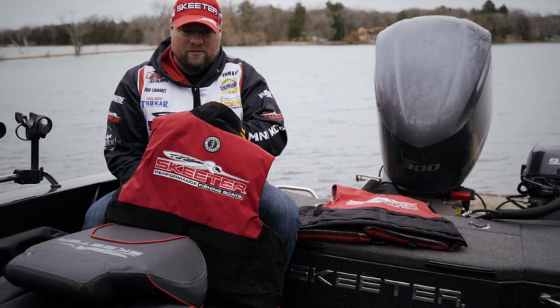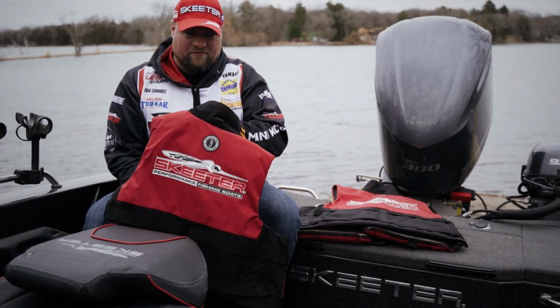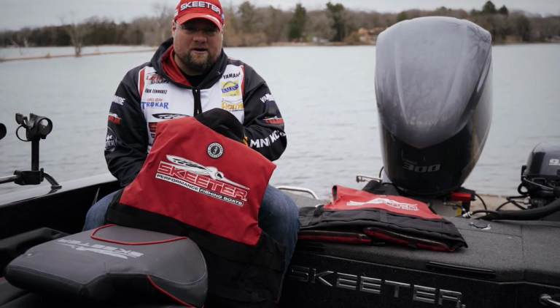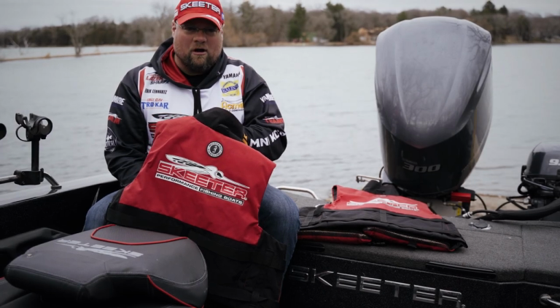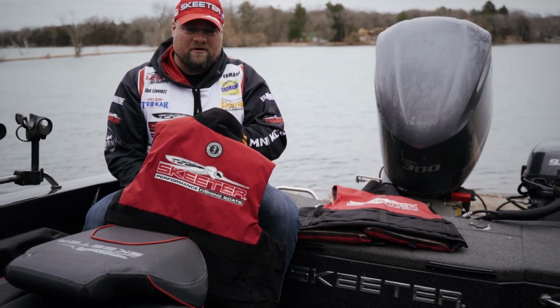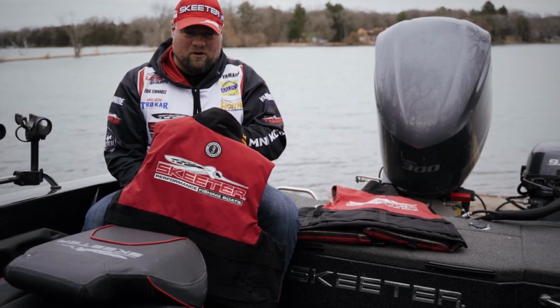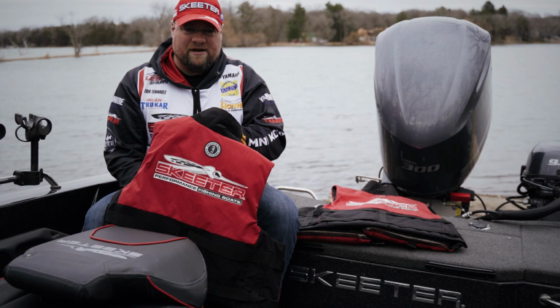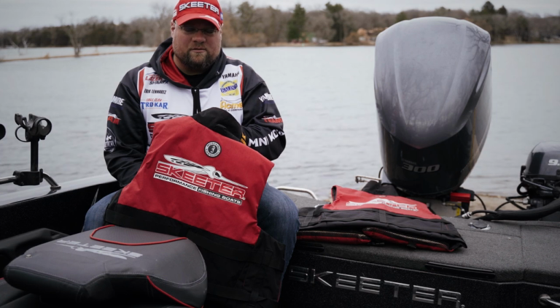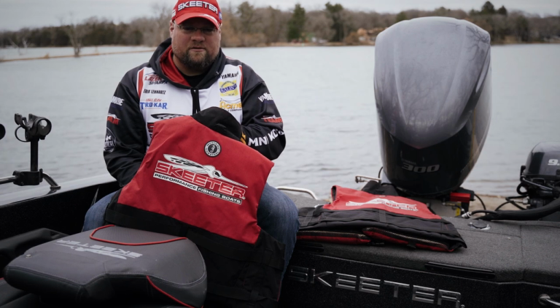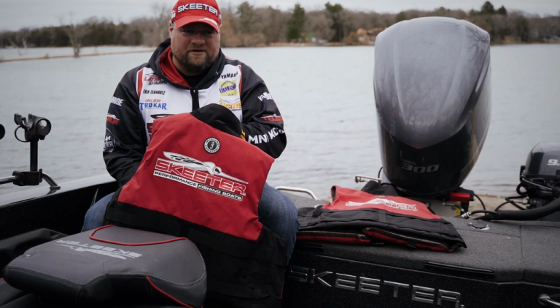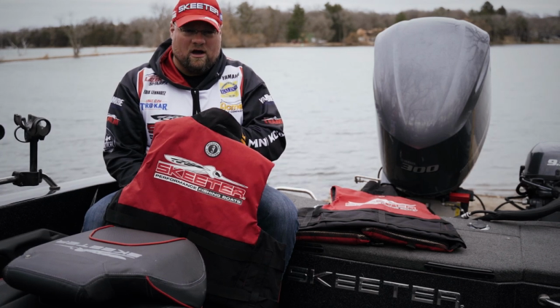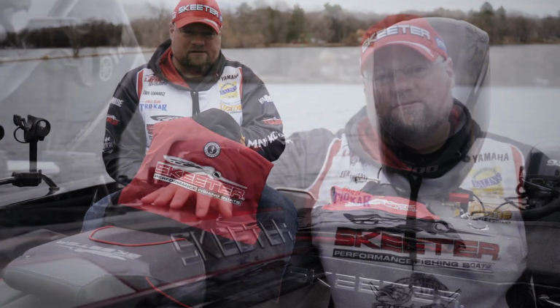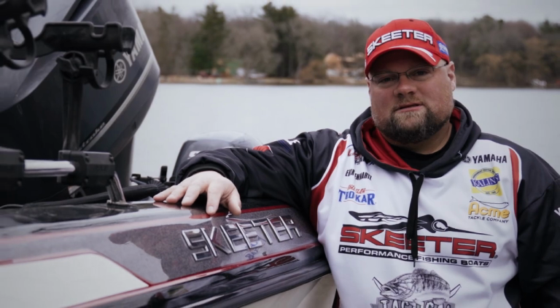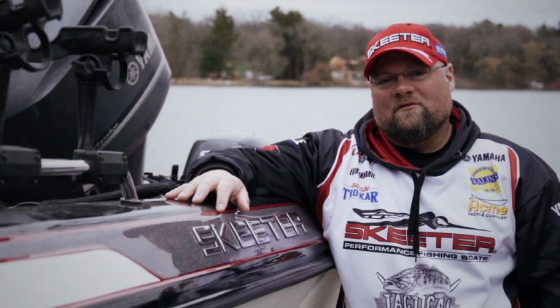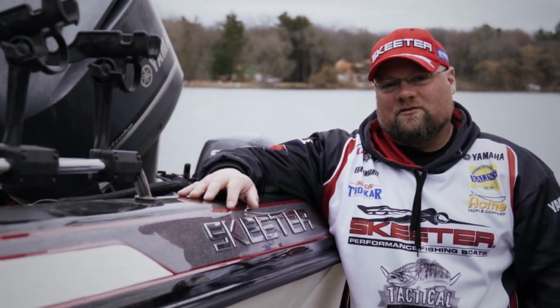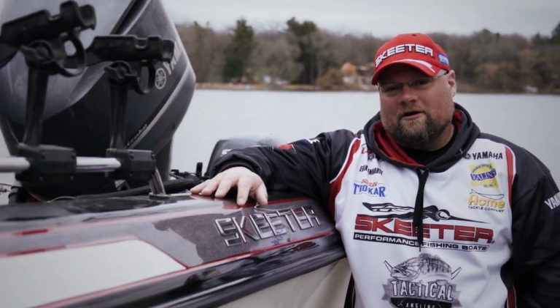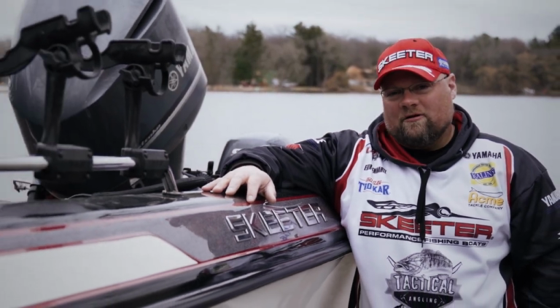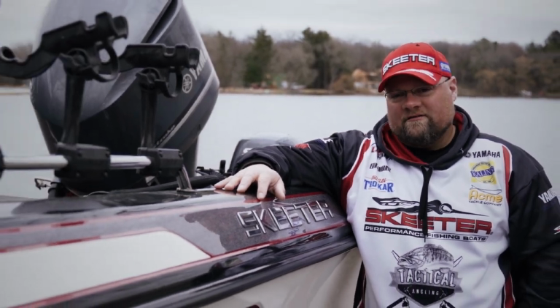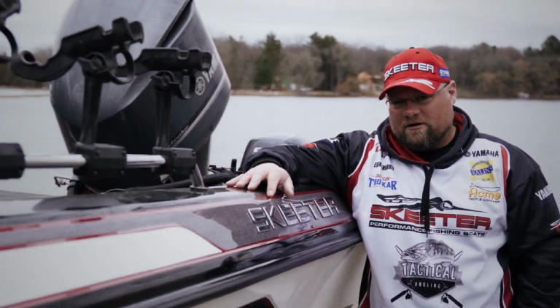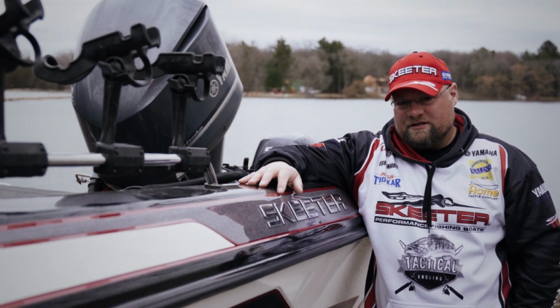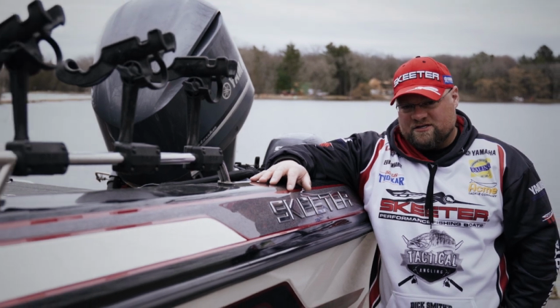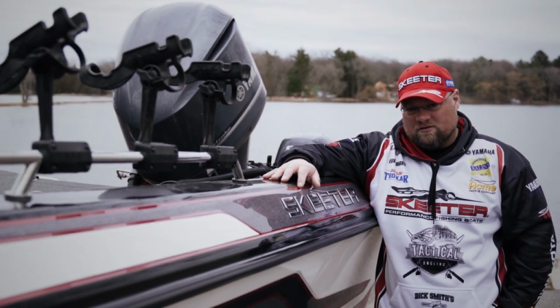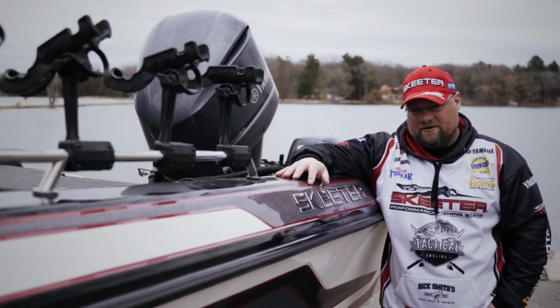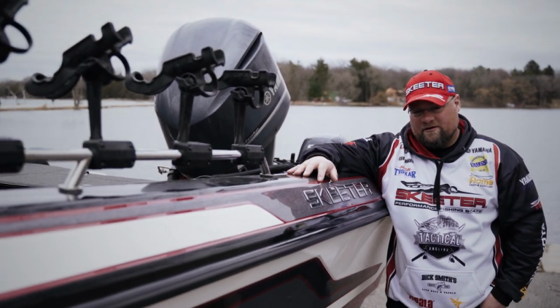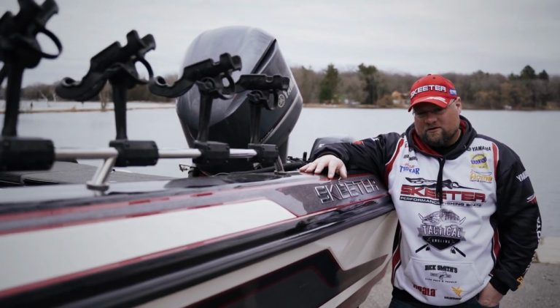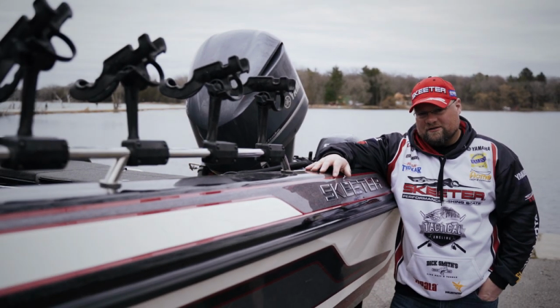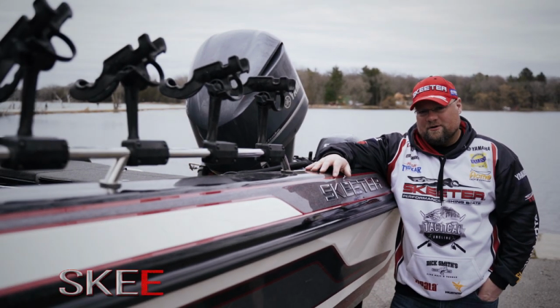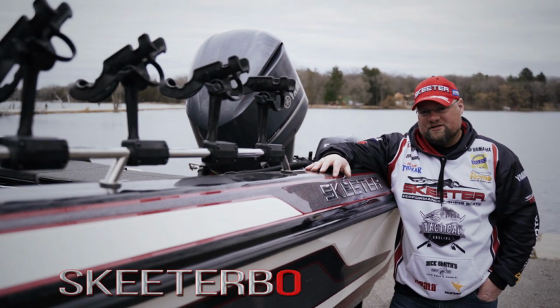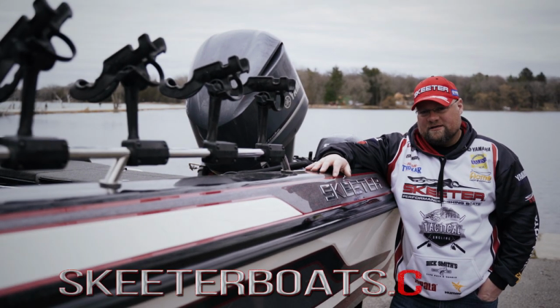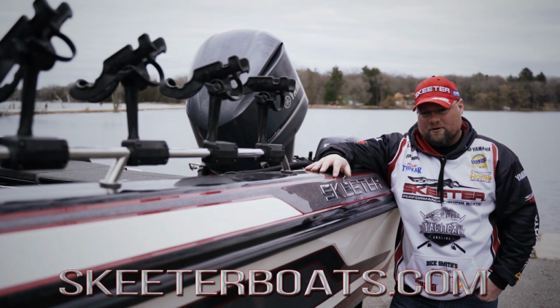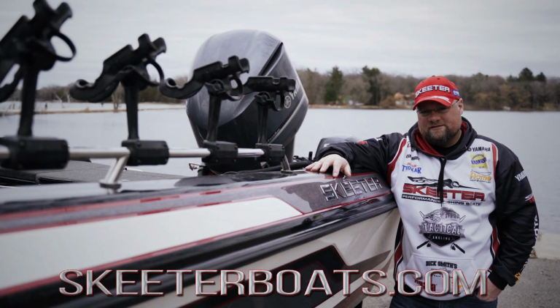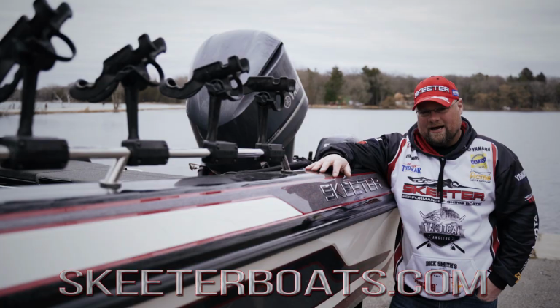Make sure before you head out on the water, you've got all the proper safety equipment required by your state's laws. I hope you found this short video helpful. If you have any further questions, visit your local Skeeter dealer or check out the Skeeter Buzz section on SkeeterBoats.com.